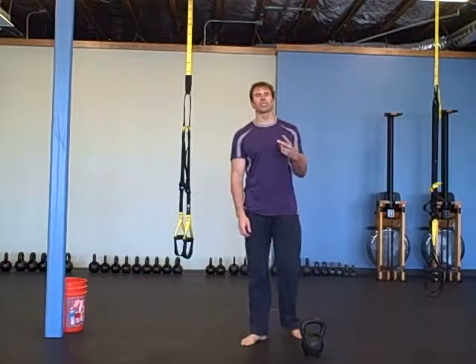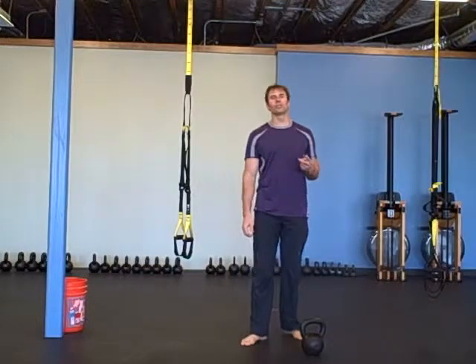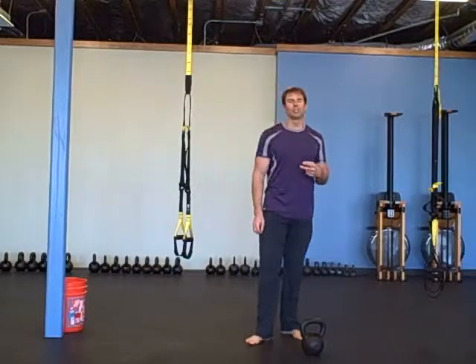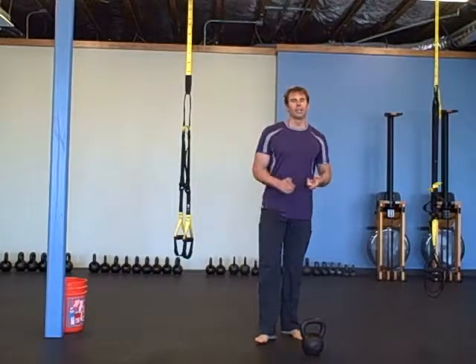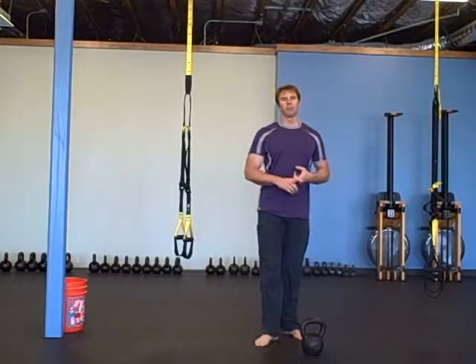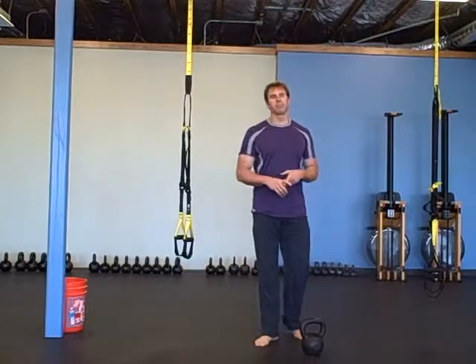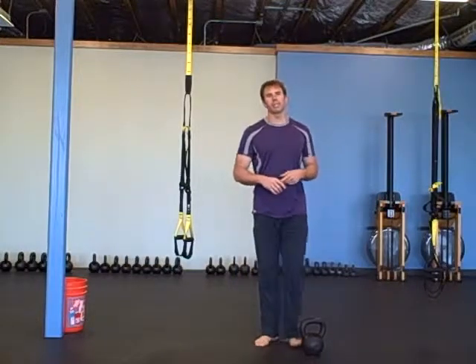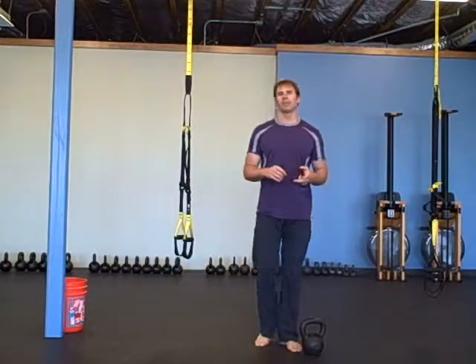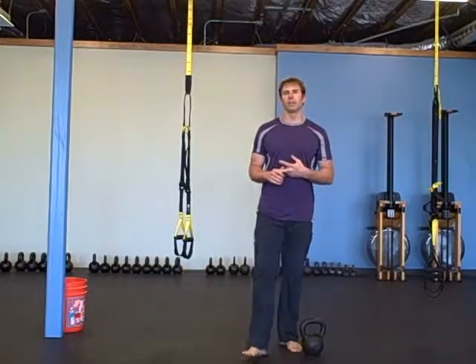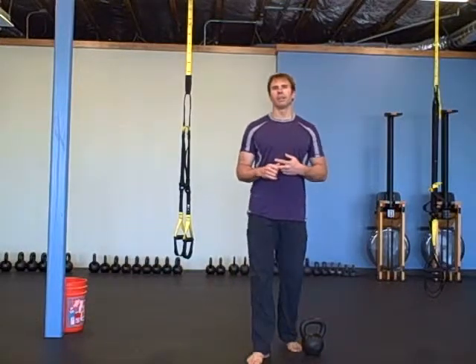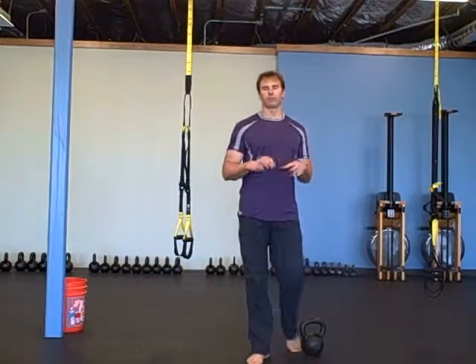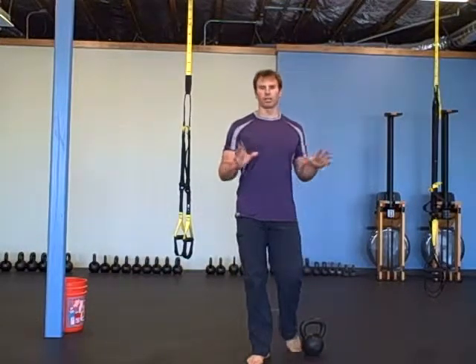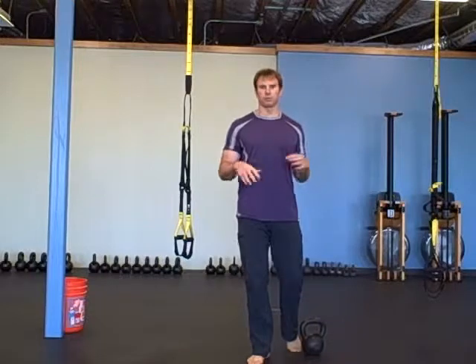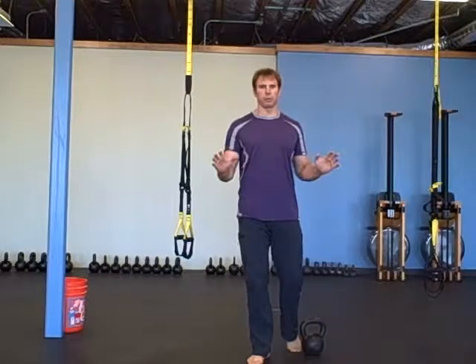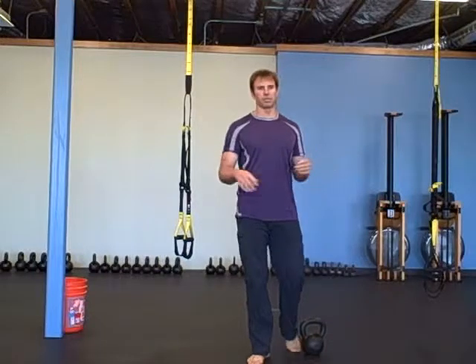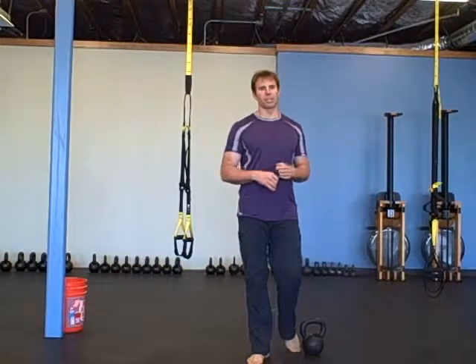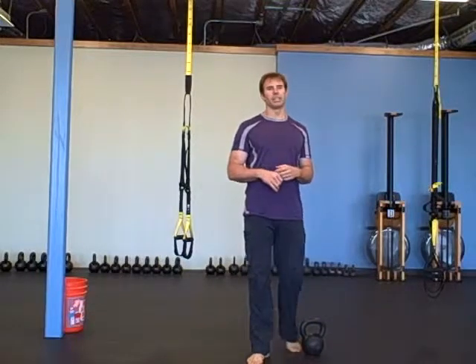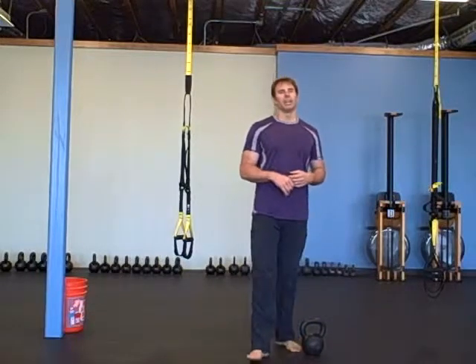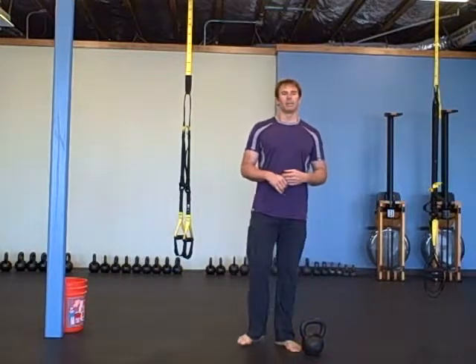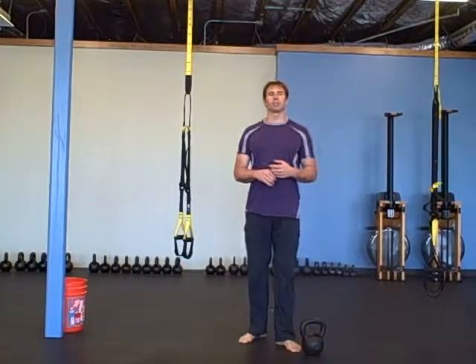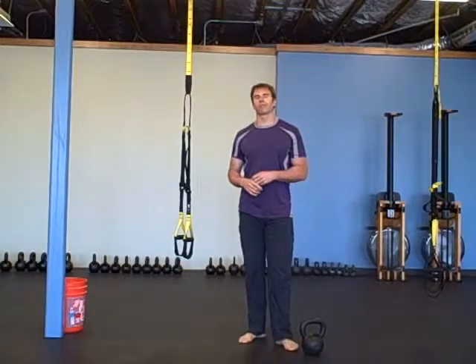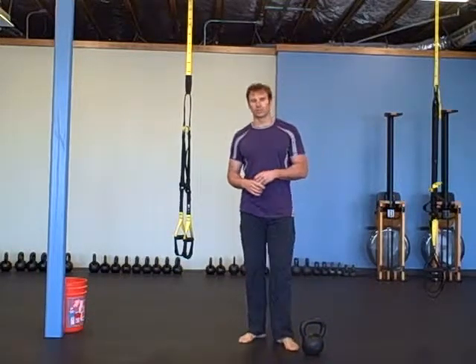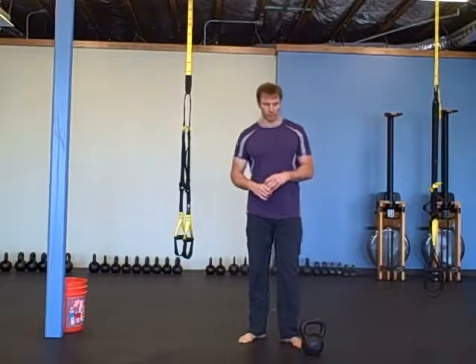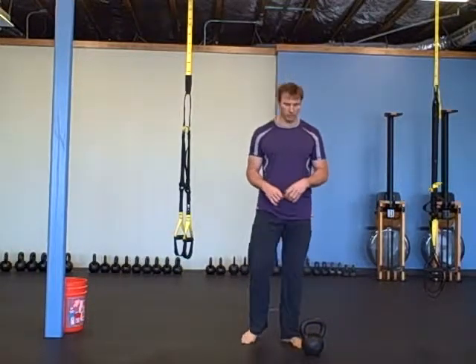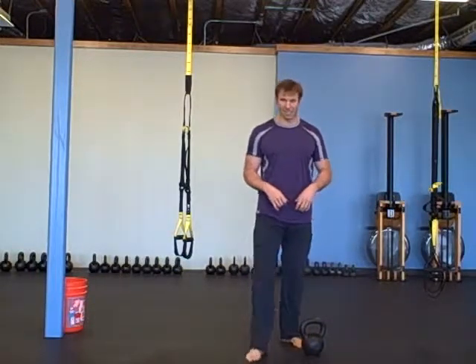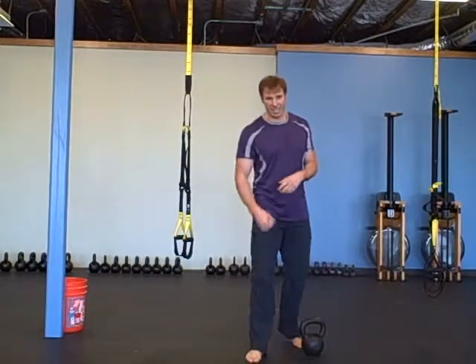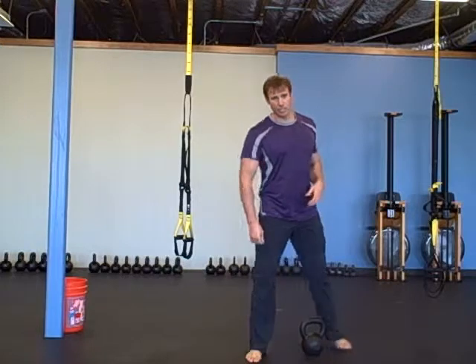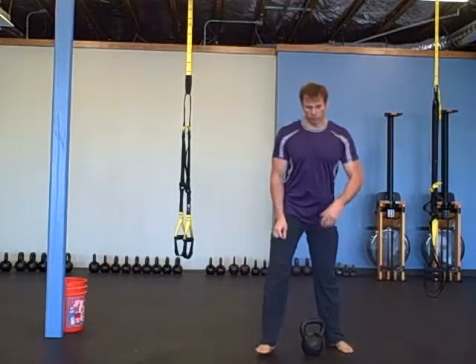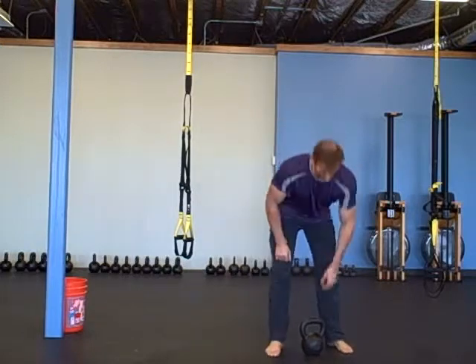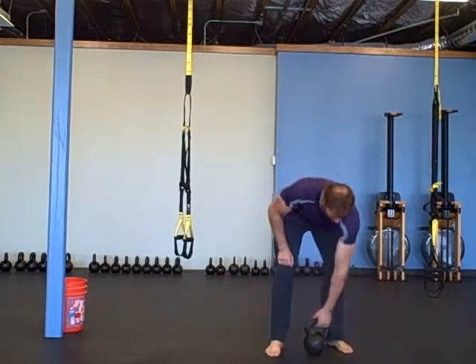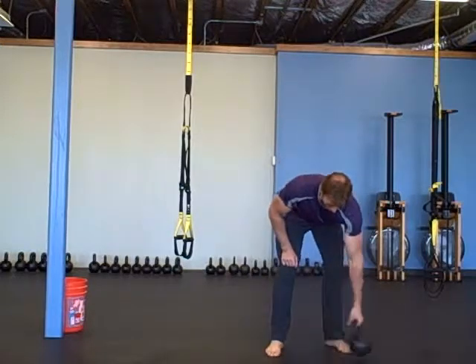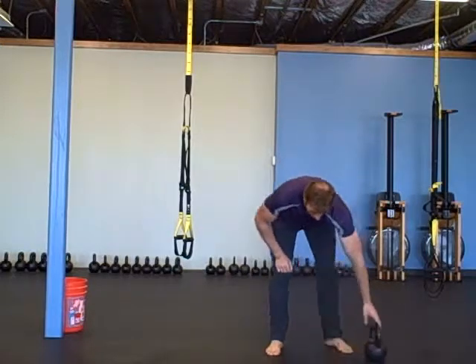Two rounds: a minute of plank, a minute of frog jumps from a plank position, and ten jumps and ten superman.